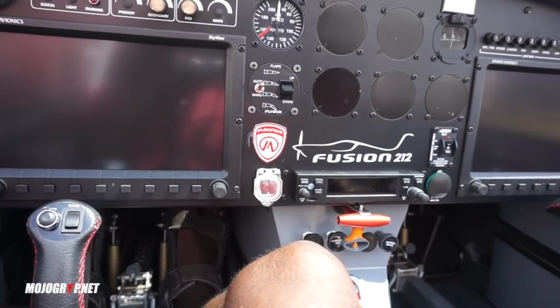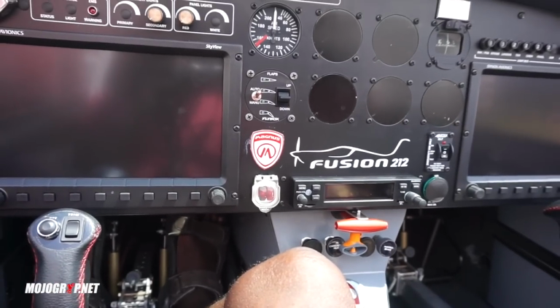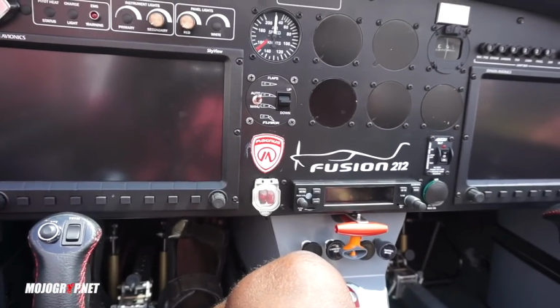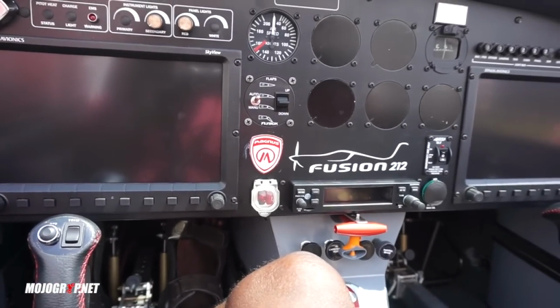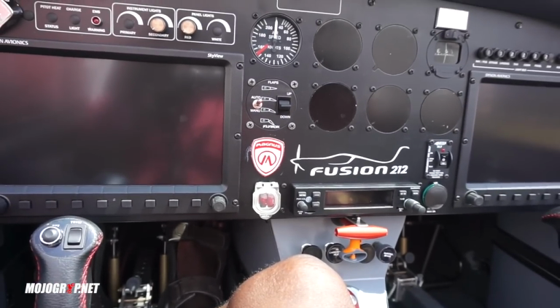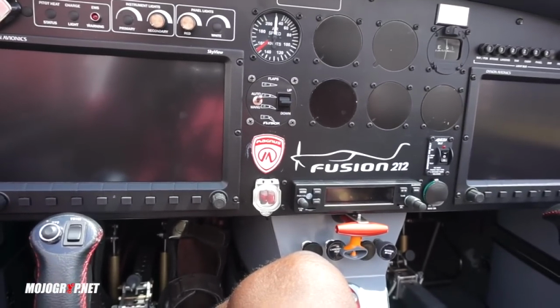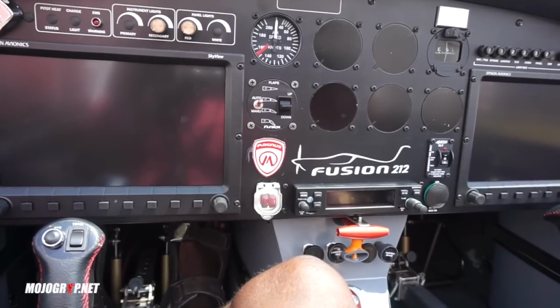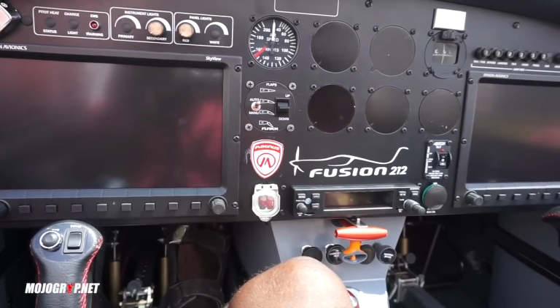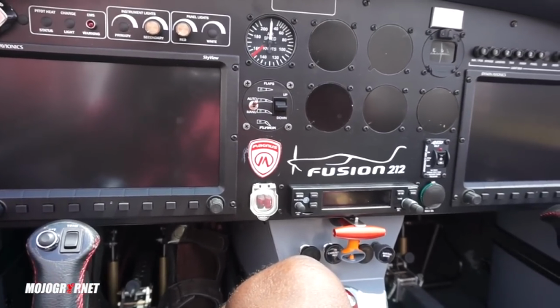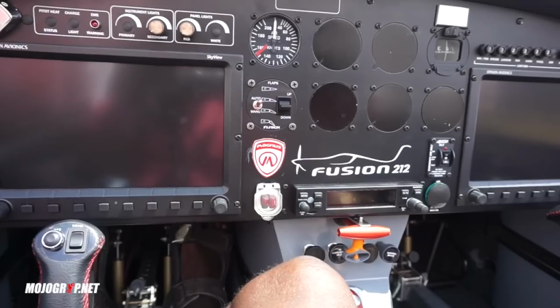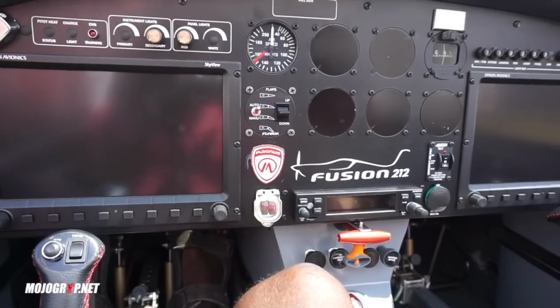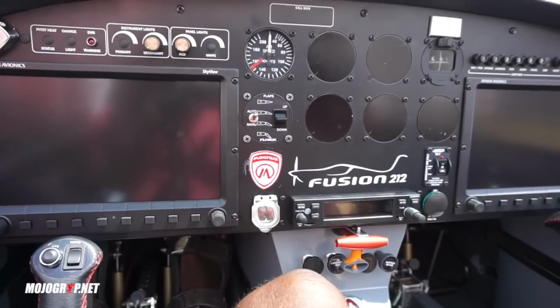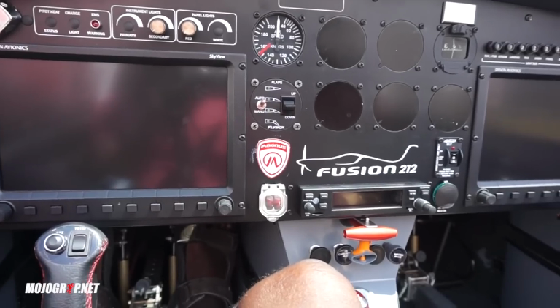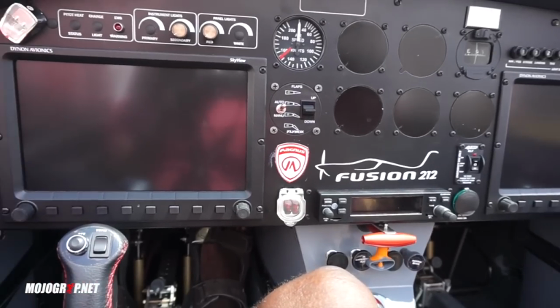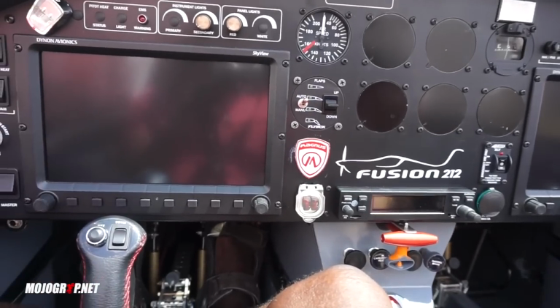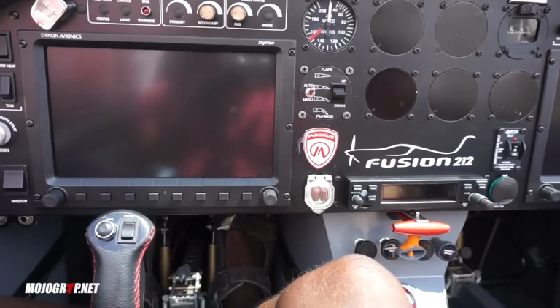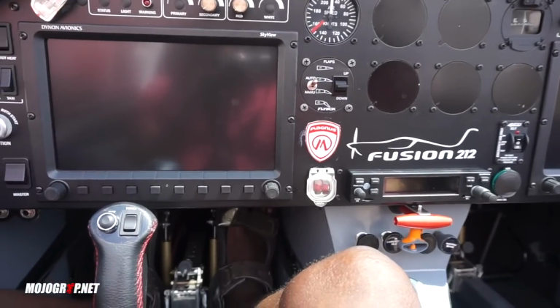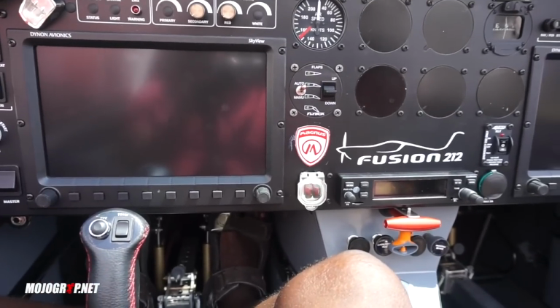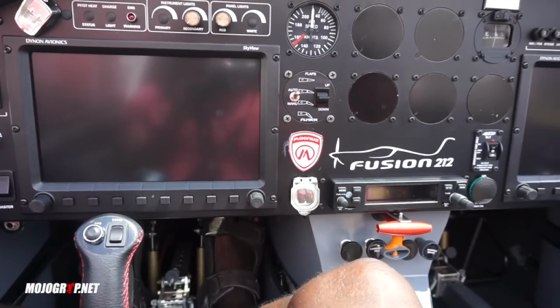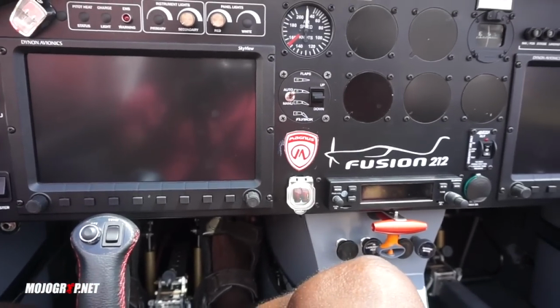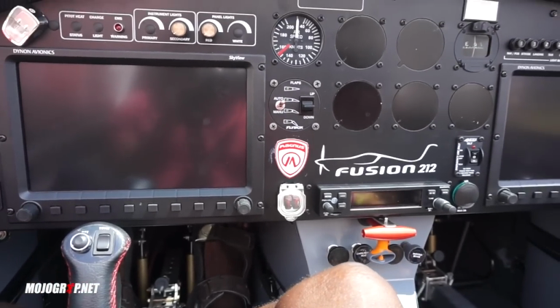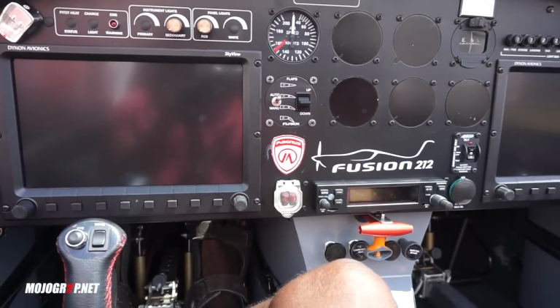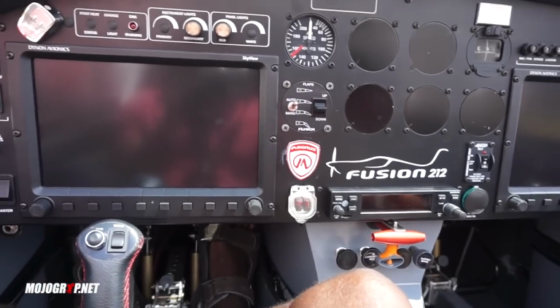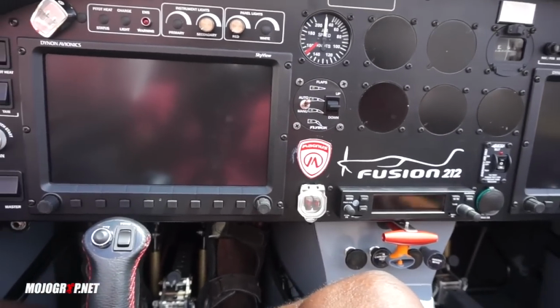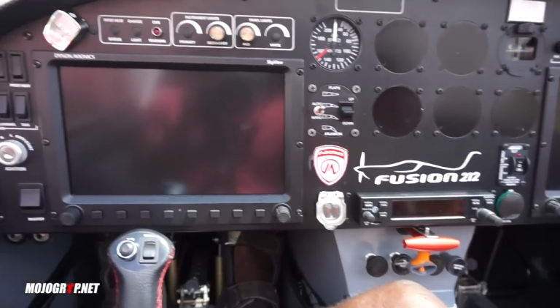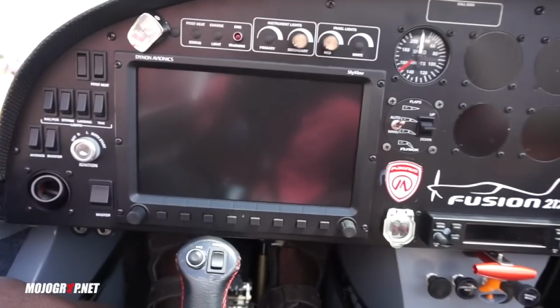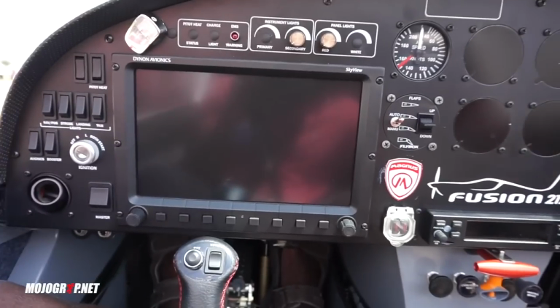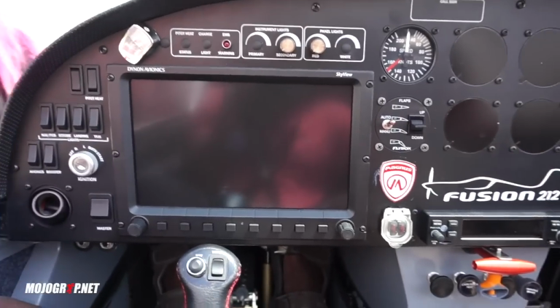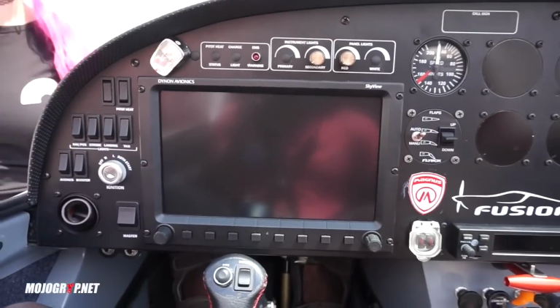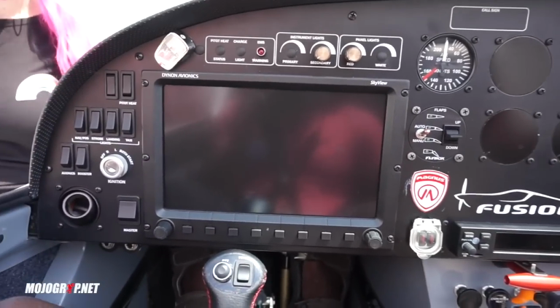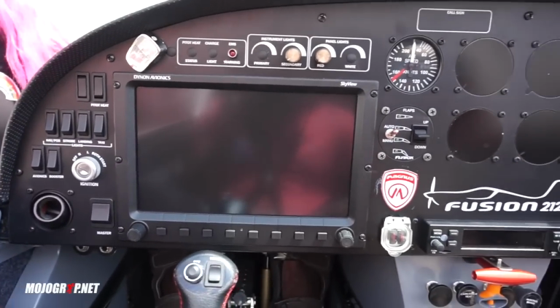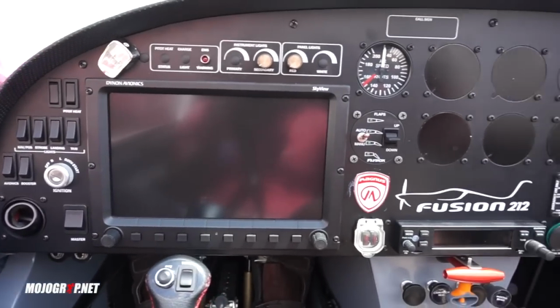Do you want to buy an airplane? I mean, I'm not buying this right now — I'm just asking all these questions. I may buy it, I don't know. You have to compare the data.